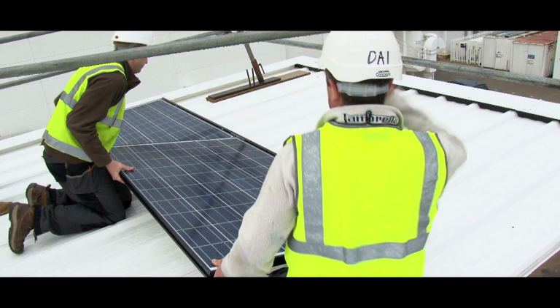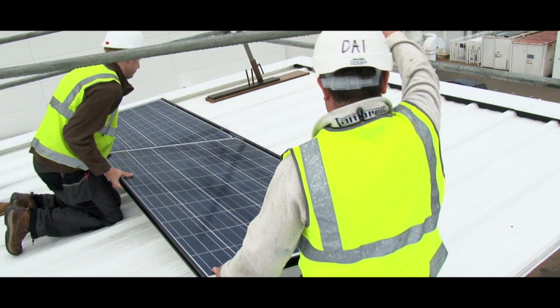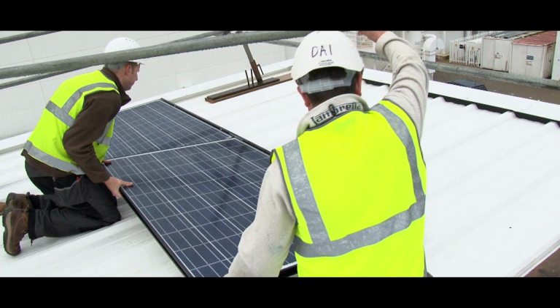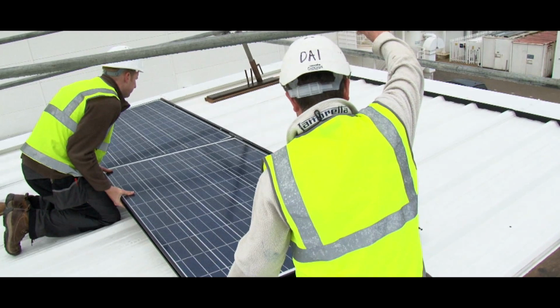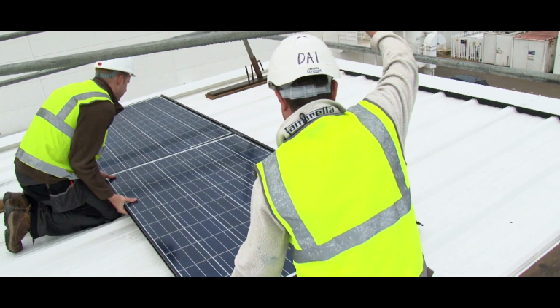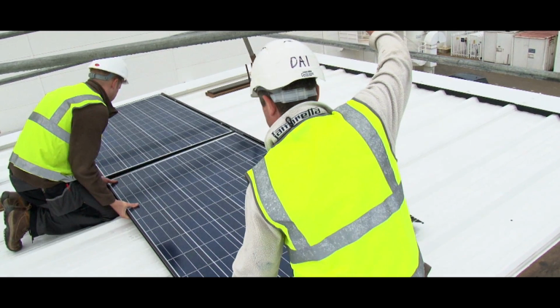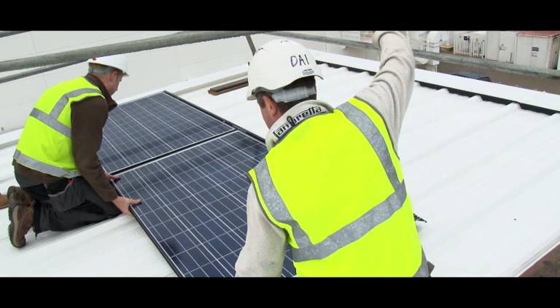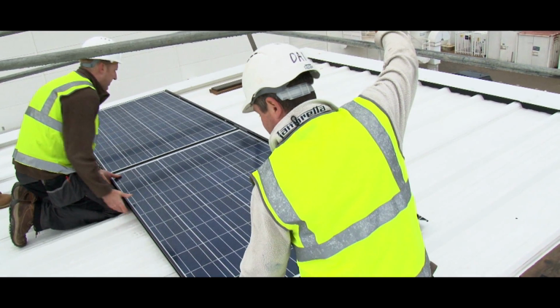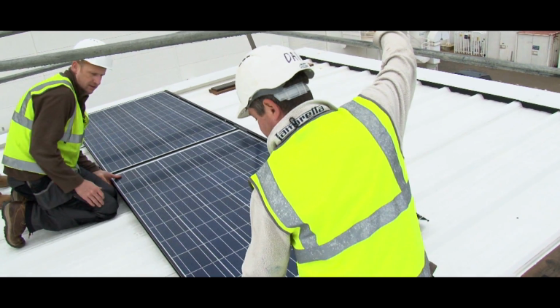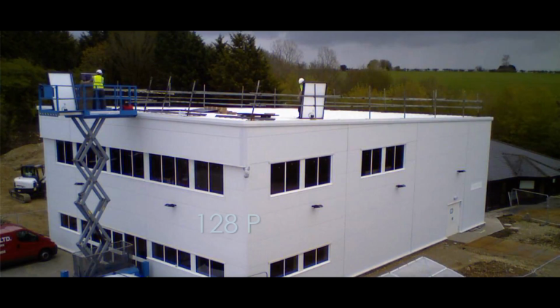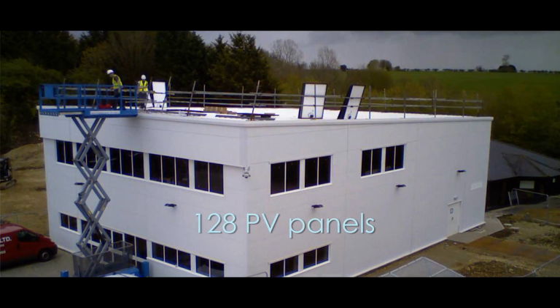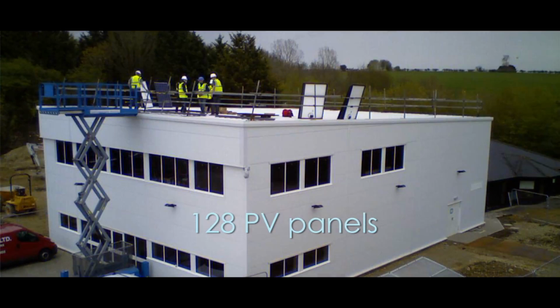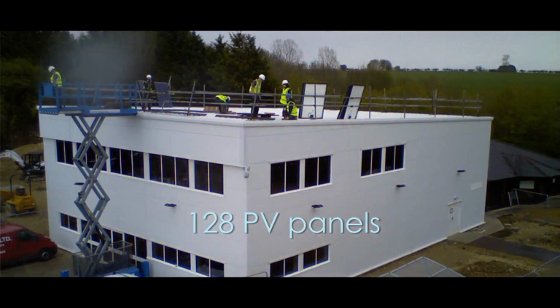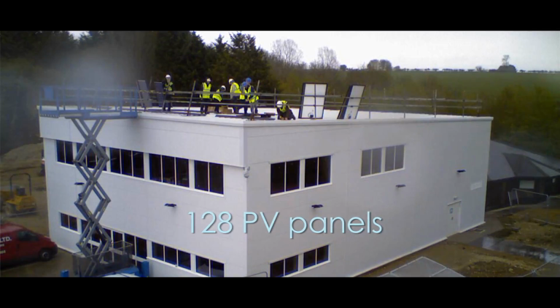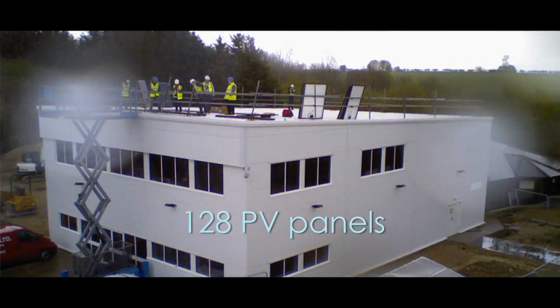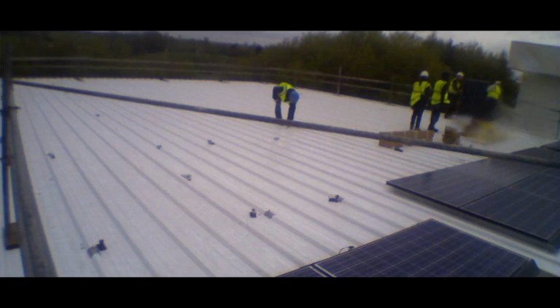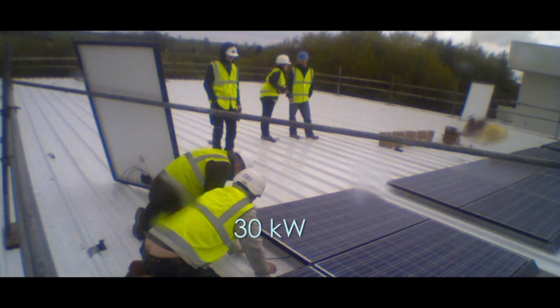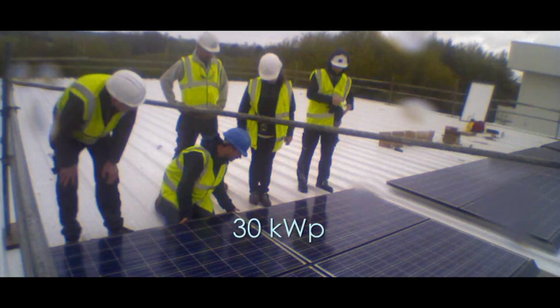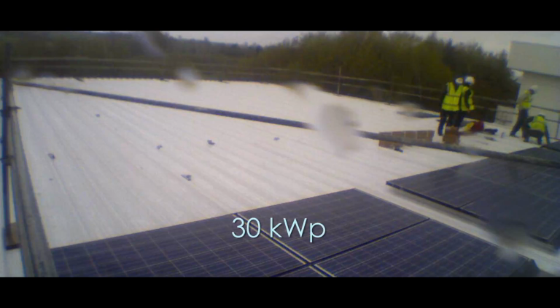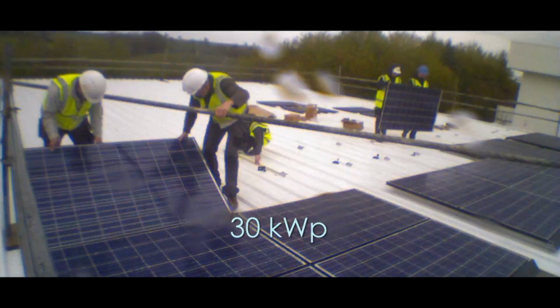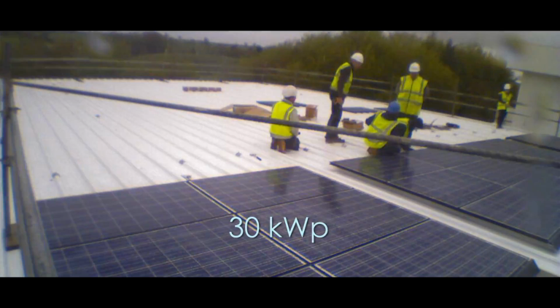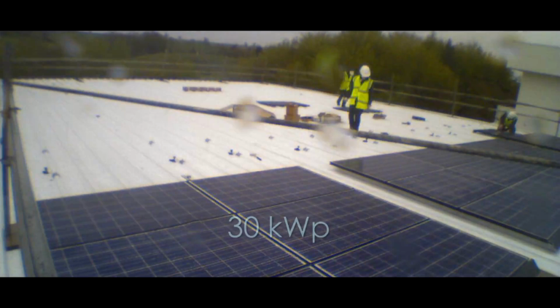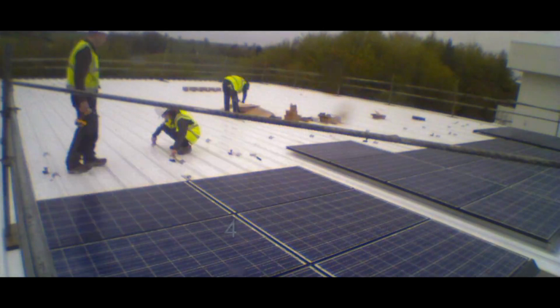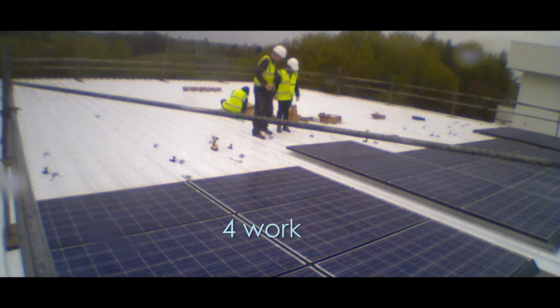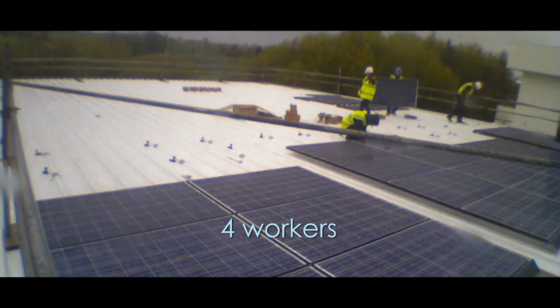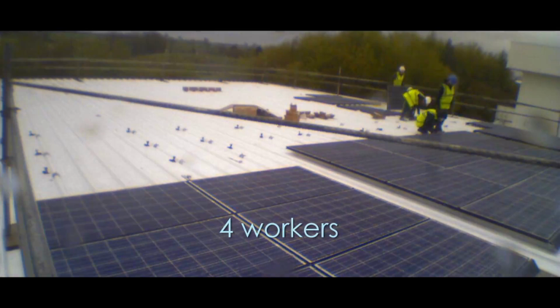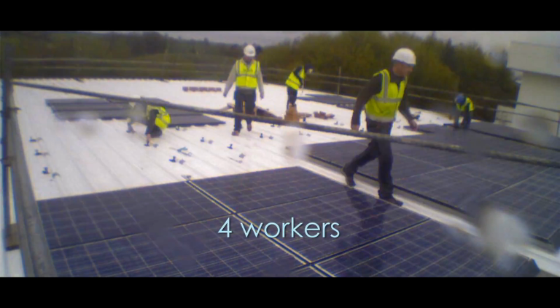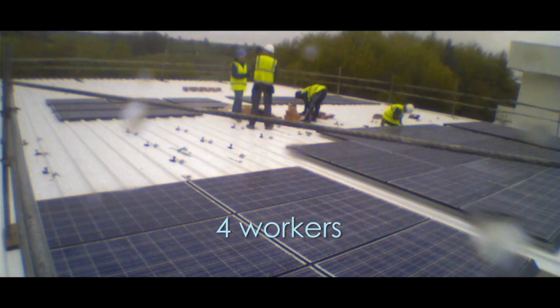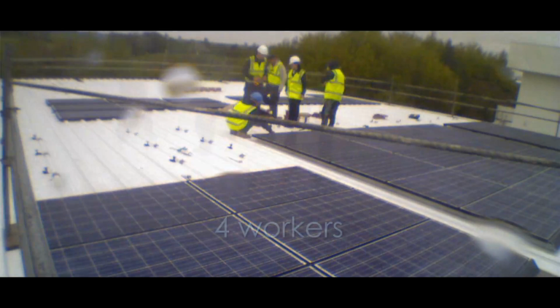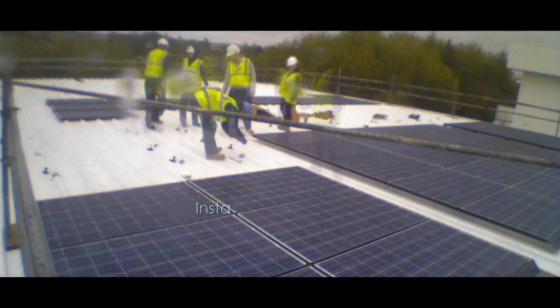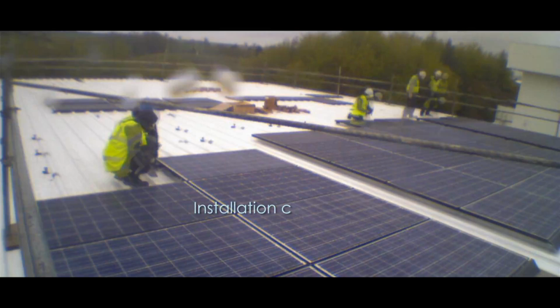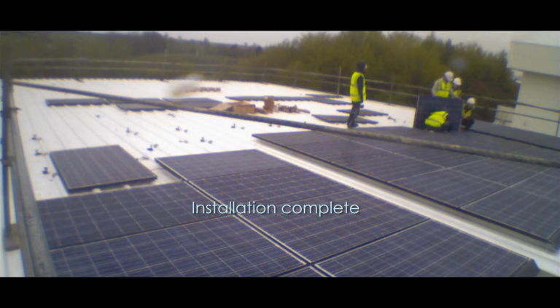Solar energy is the first source of cheap renewable energy, and by having installed the new panels onto the driving simulator, it becomes a self-sustainable system.